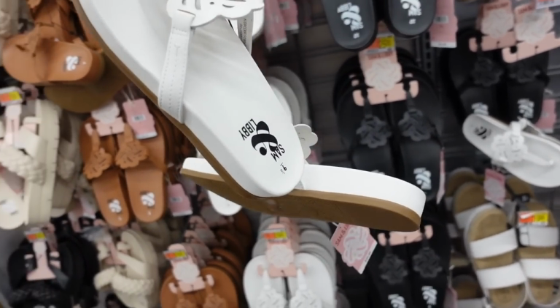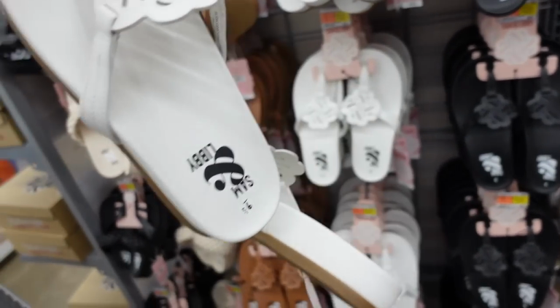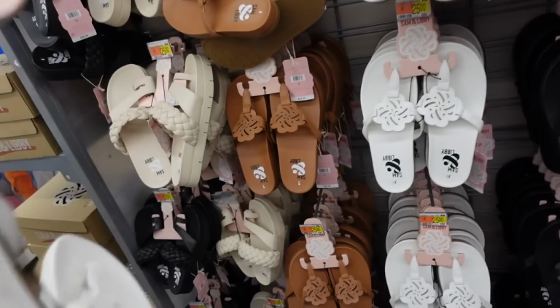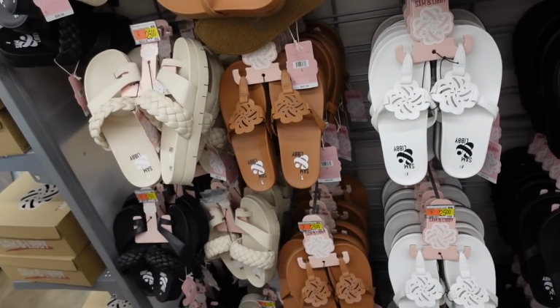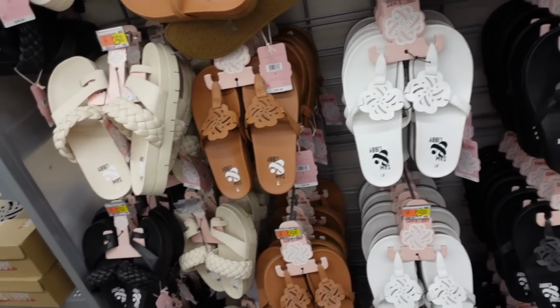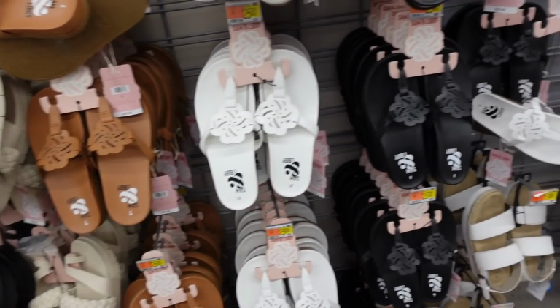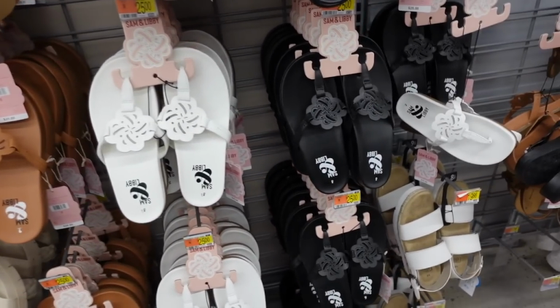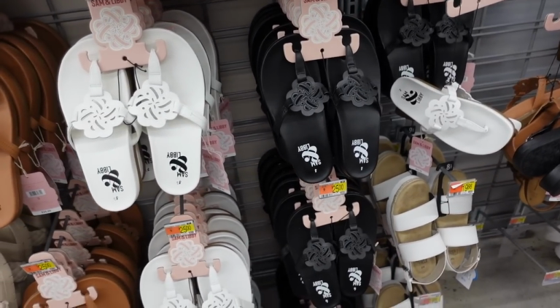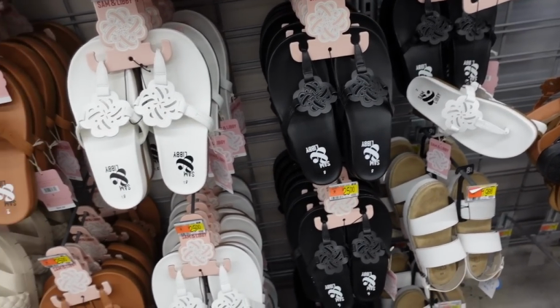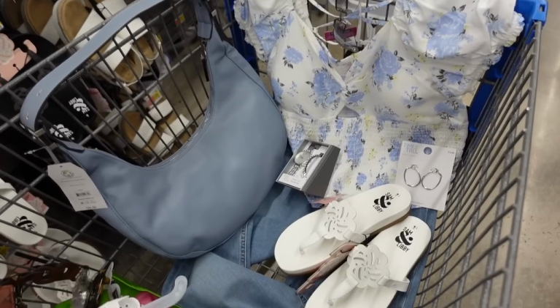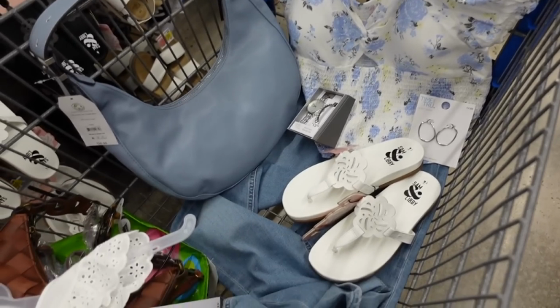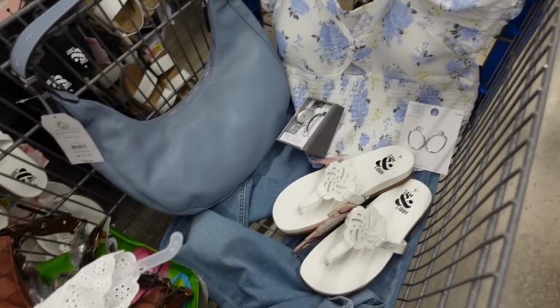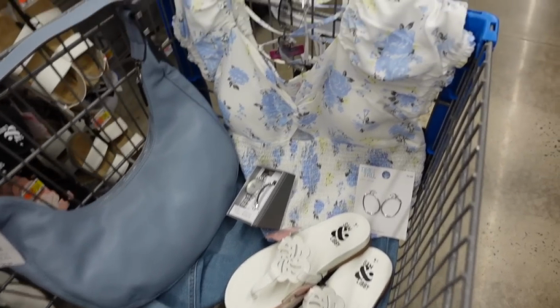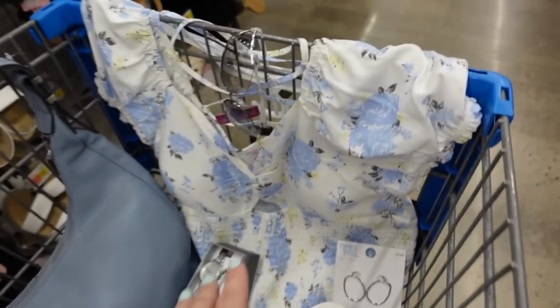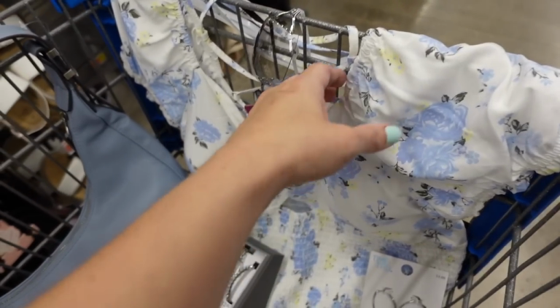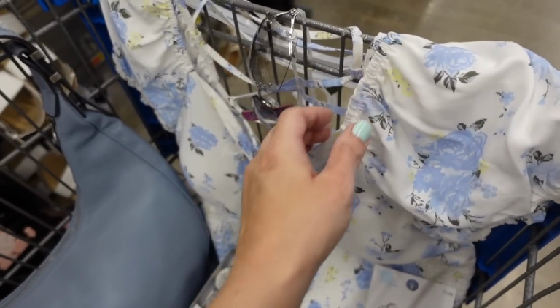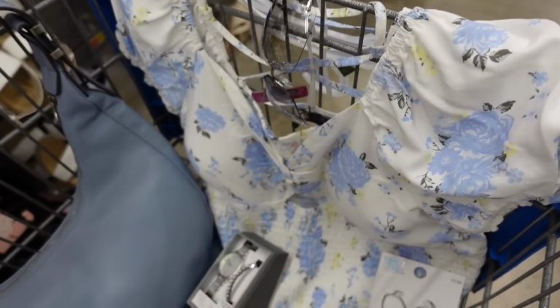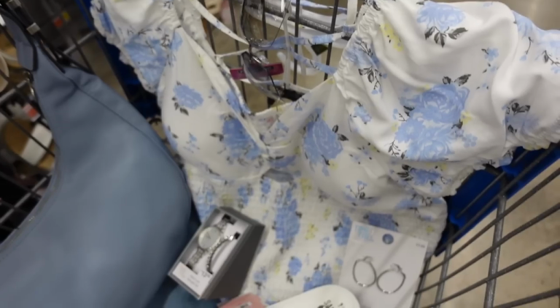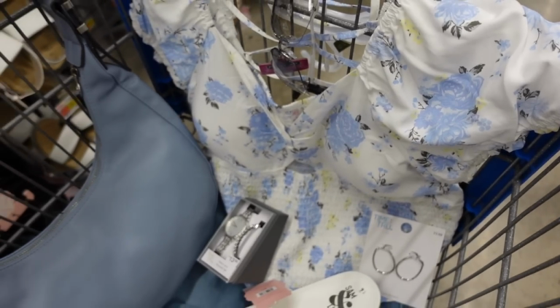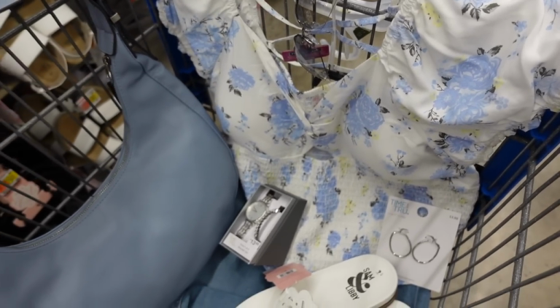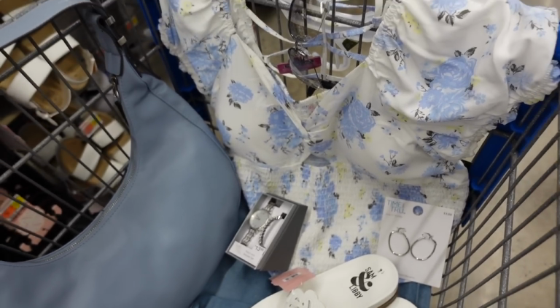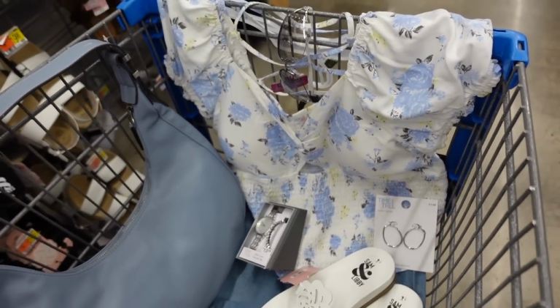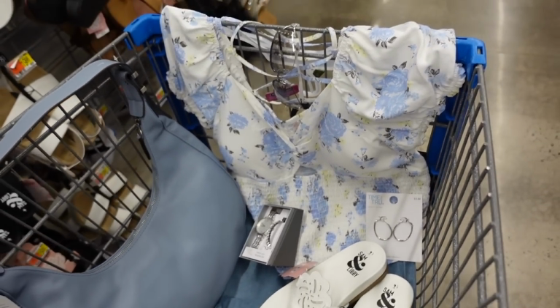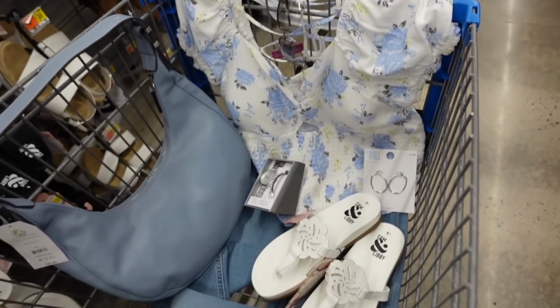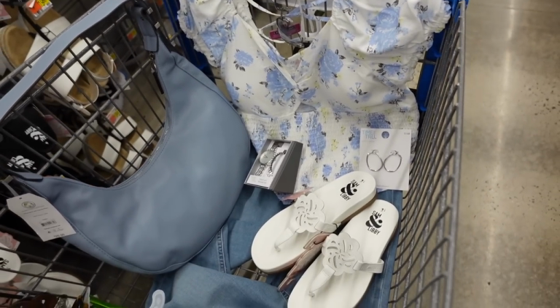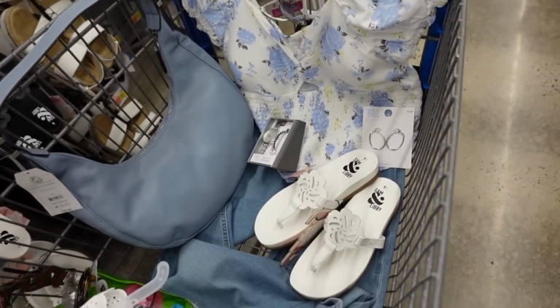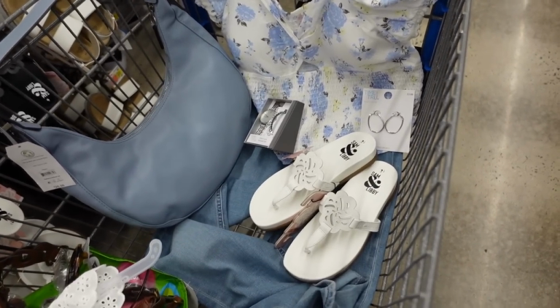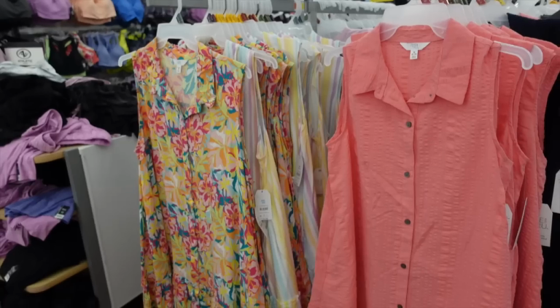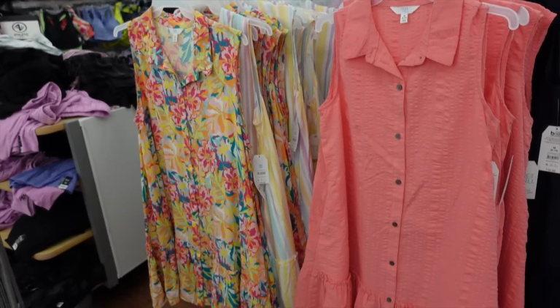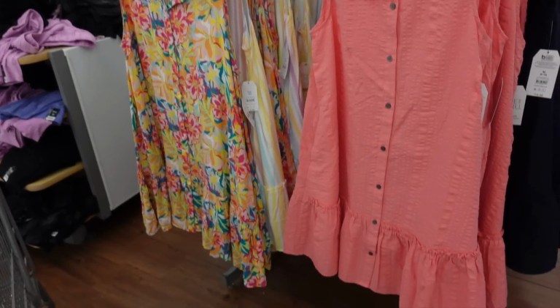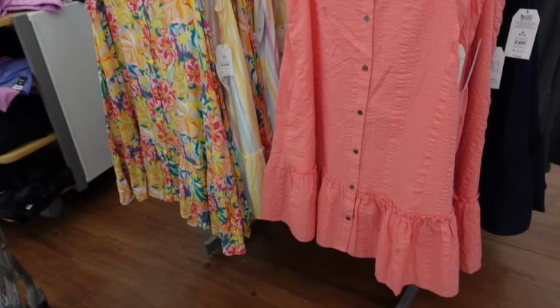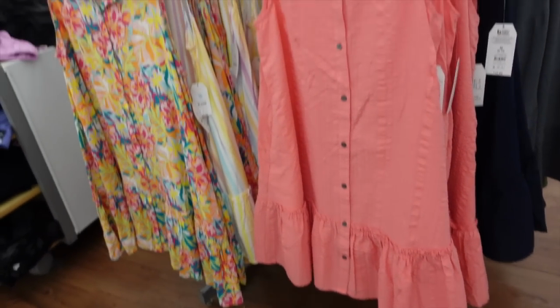There are also some in pure white from Sam Libby — they have that Tory Burch look and are $25, also available in brown and black. Here is the finished look. I wish they had that top in my size — I waited too long and it's not available anymore.